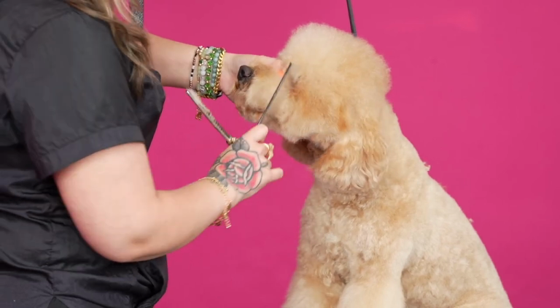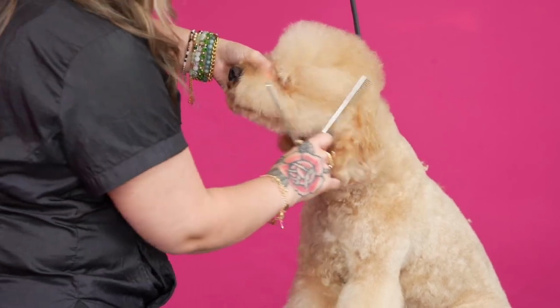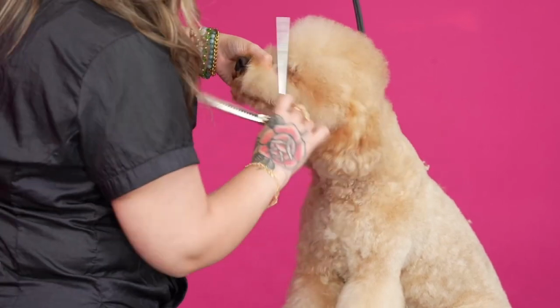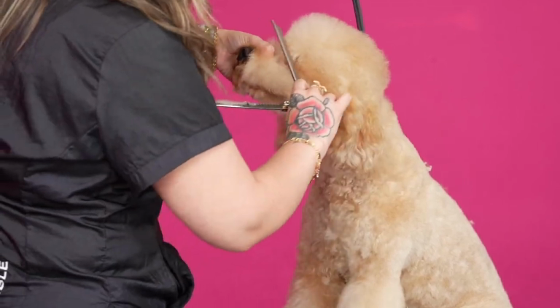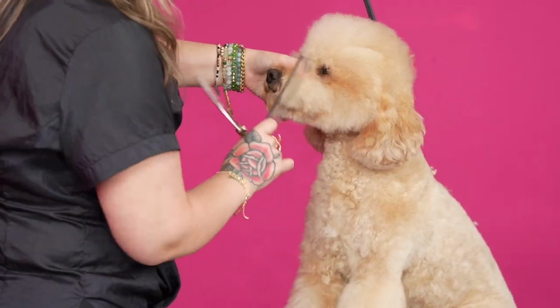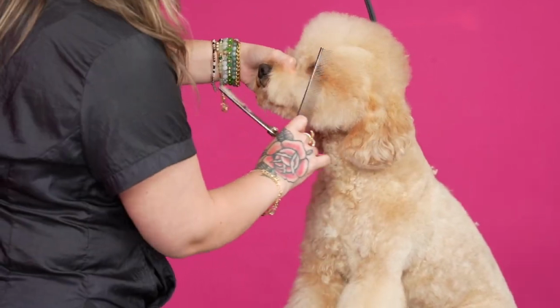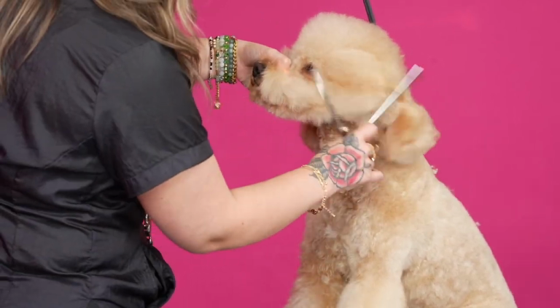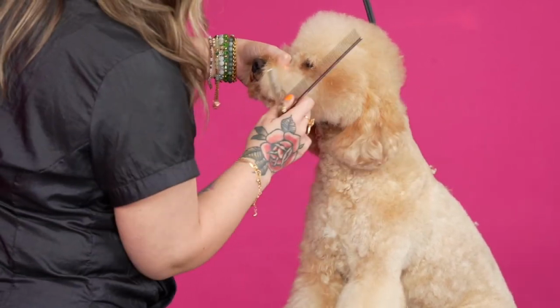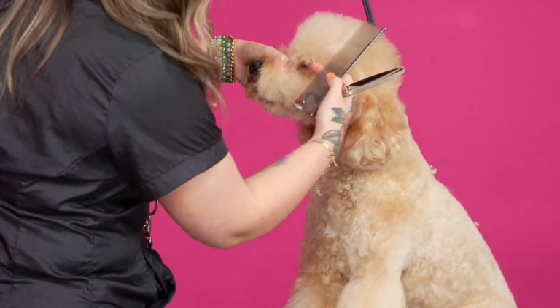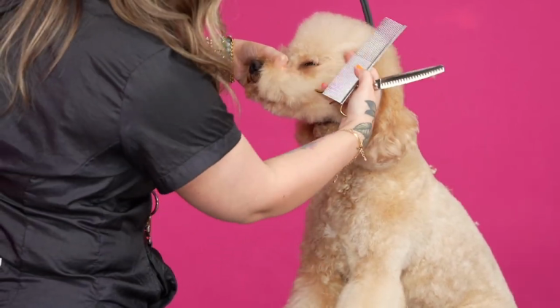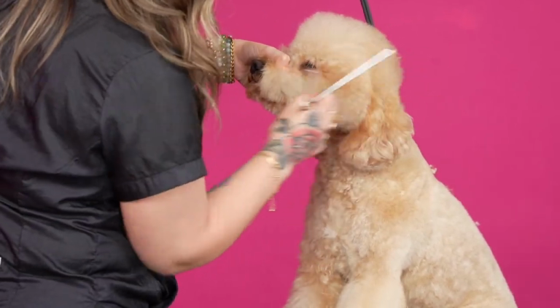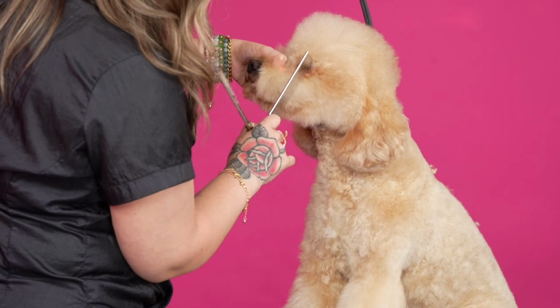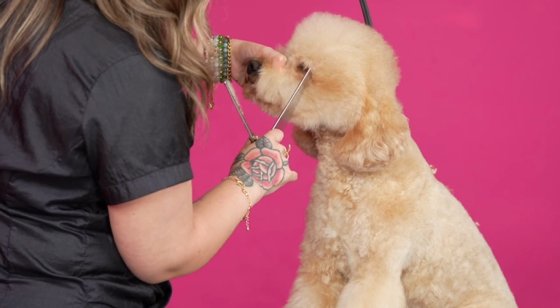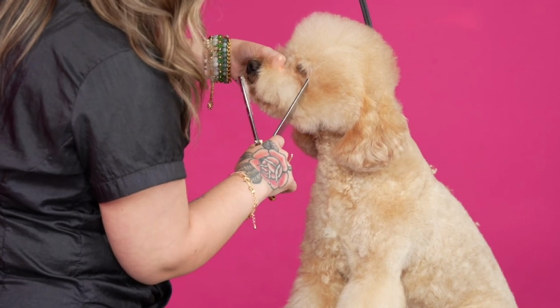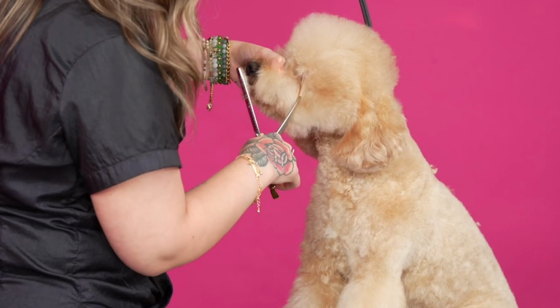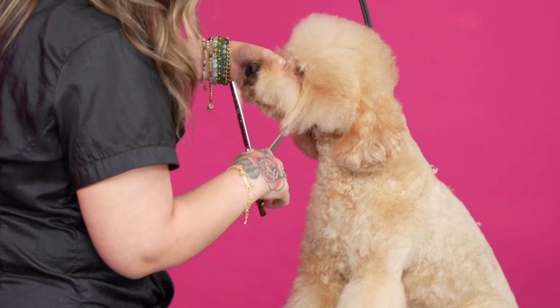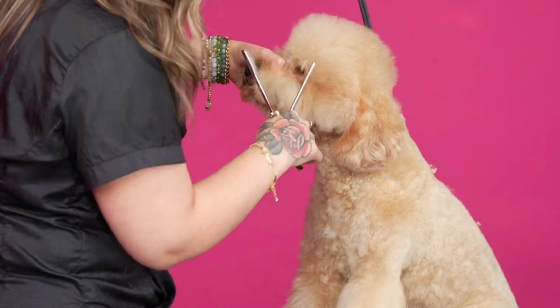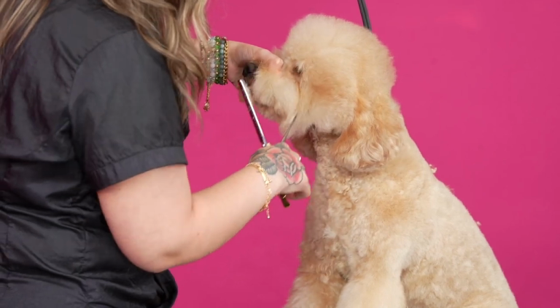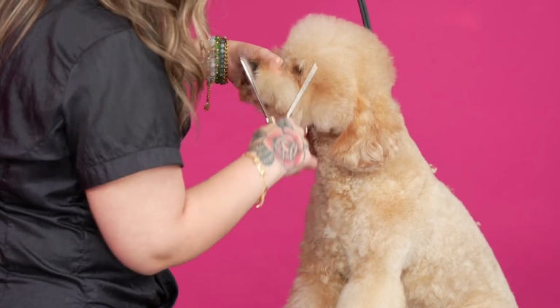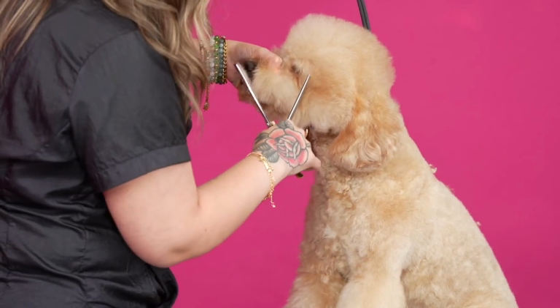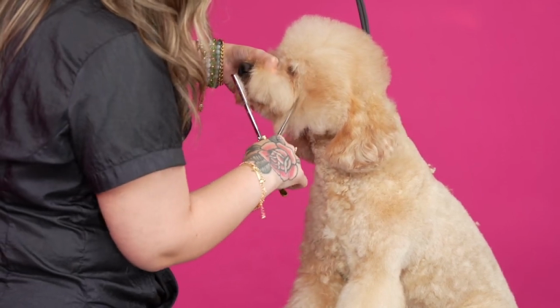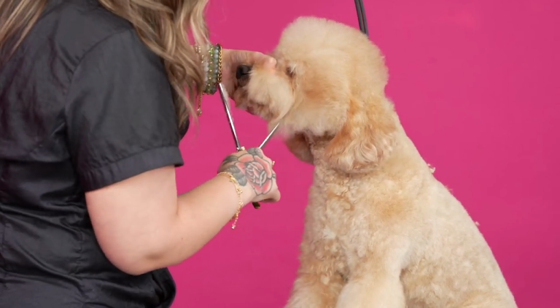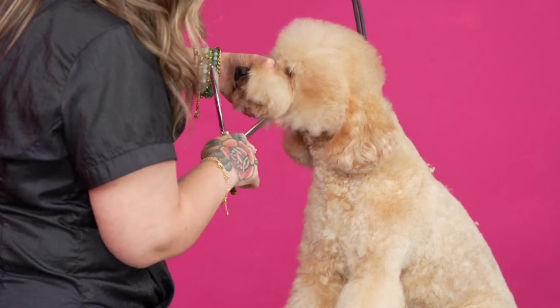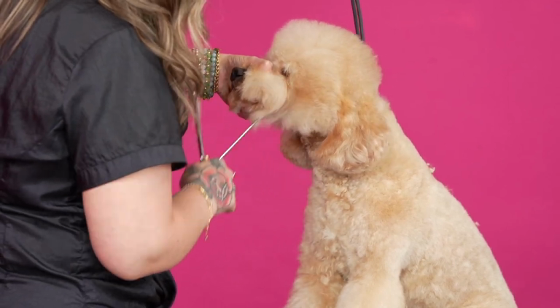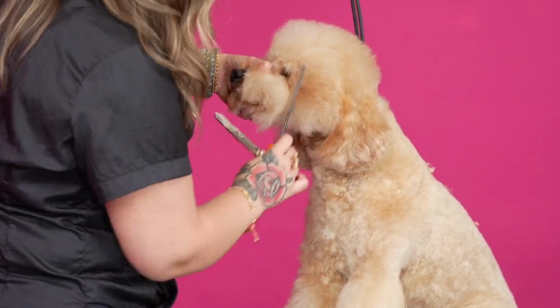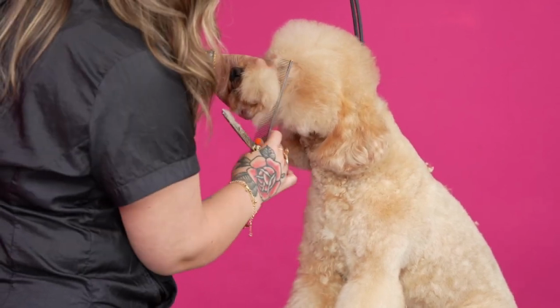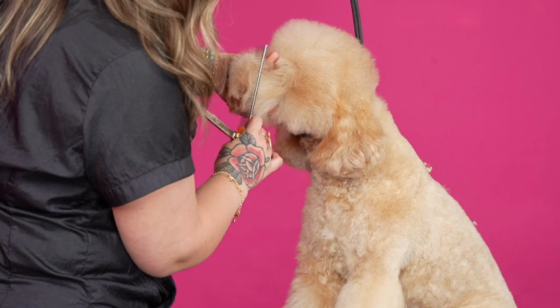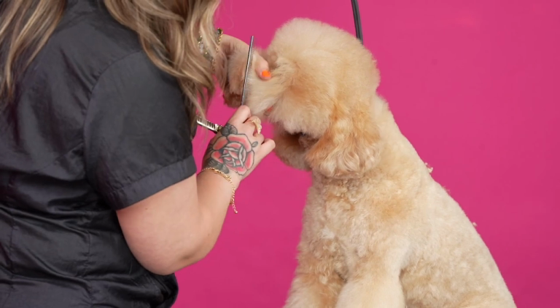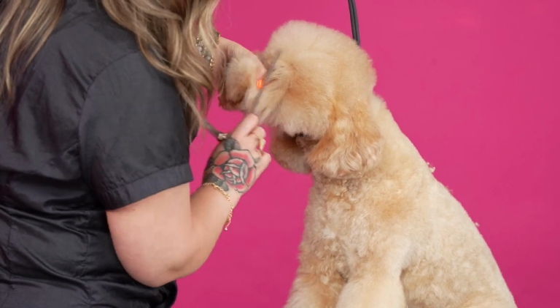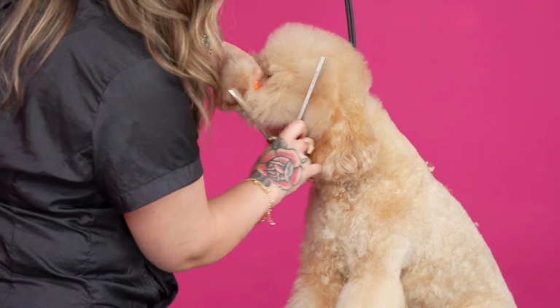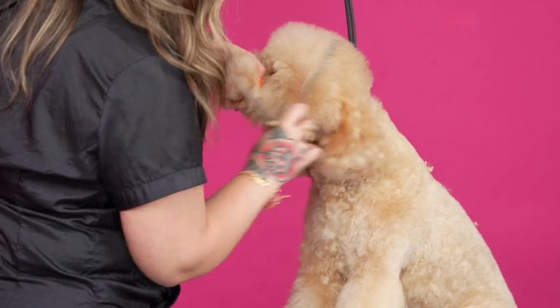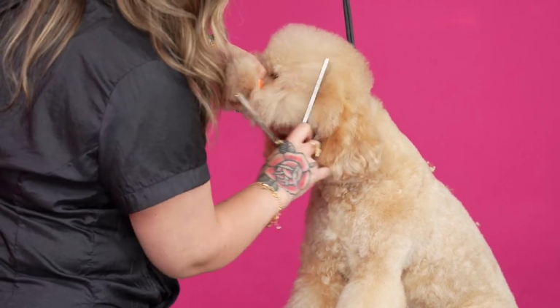So what you can do is, right from the eye corner, draw a line. That line comes forward, and the rest goes backwards.